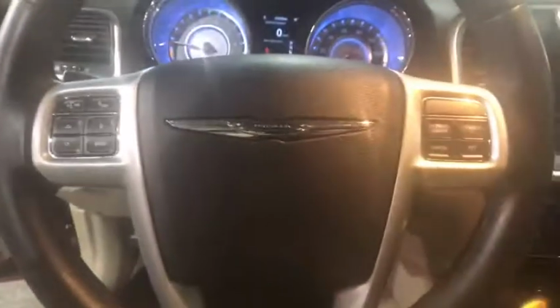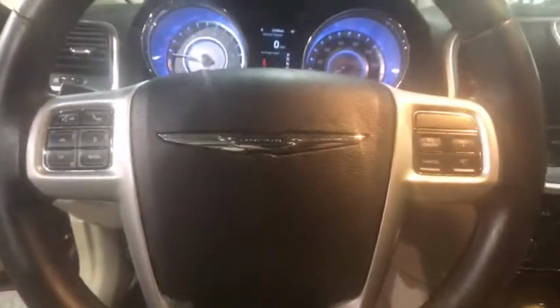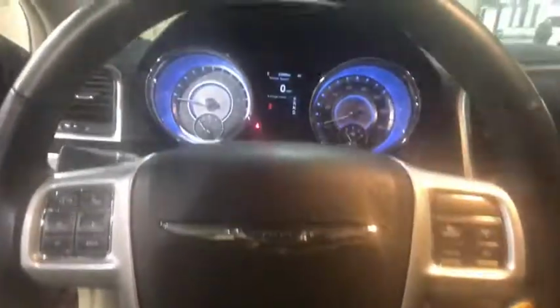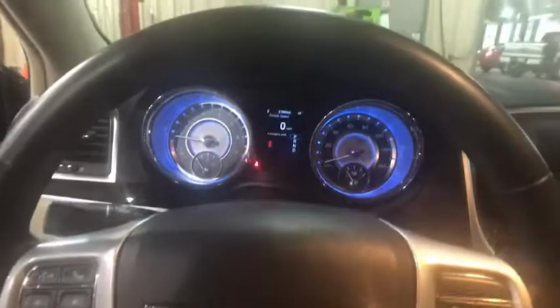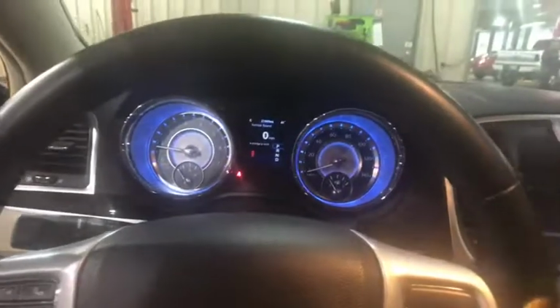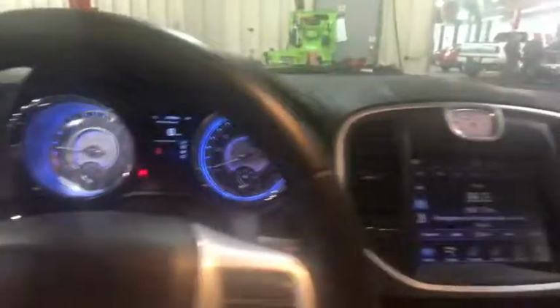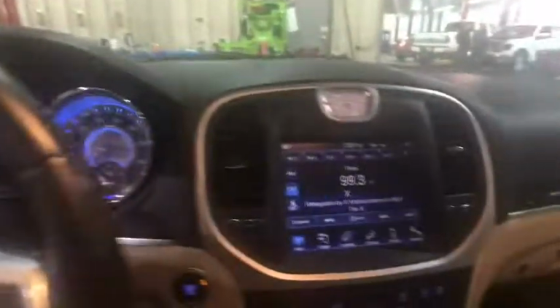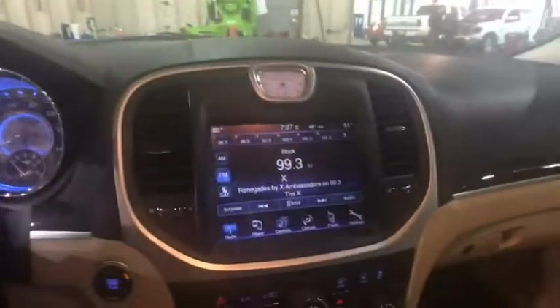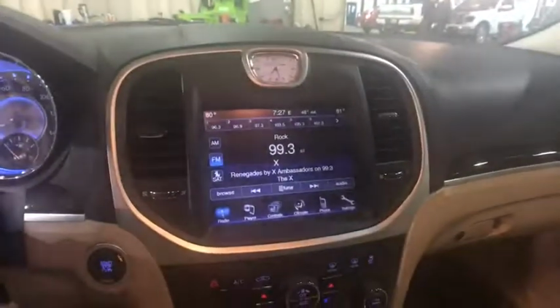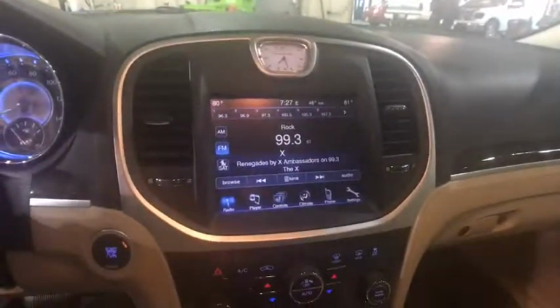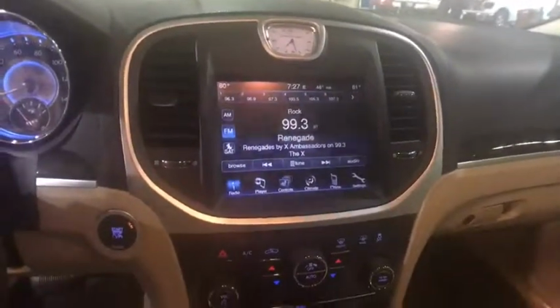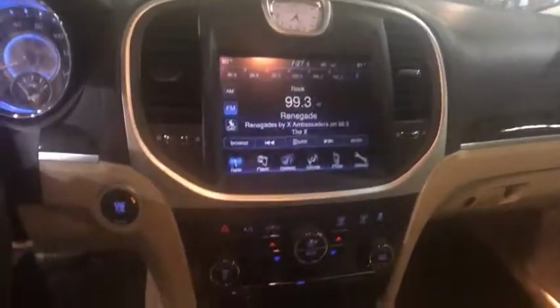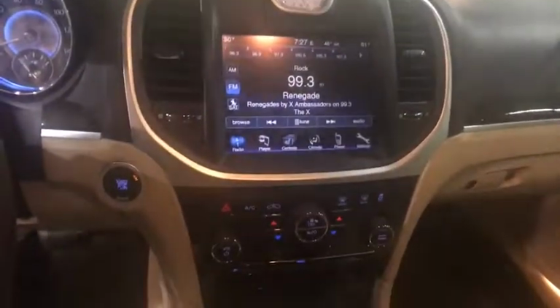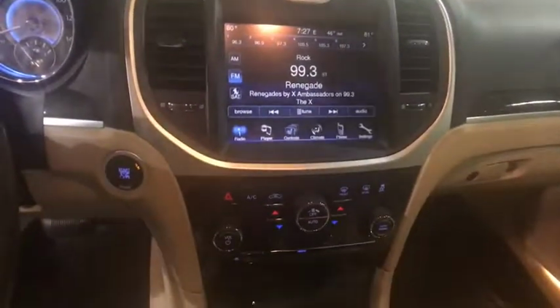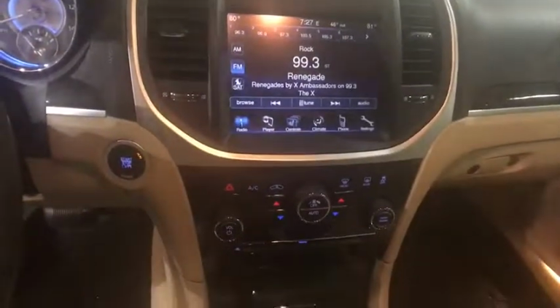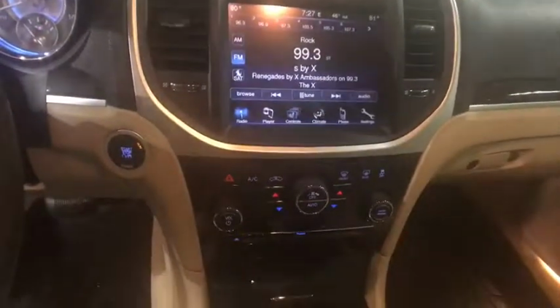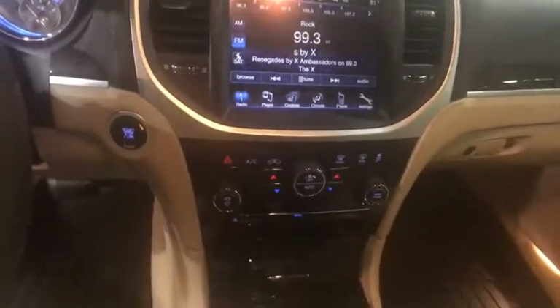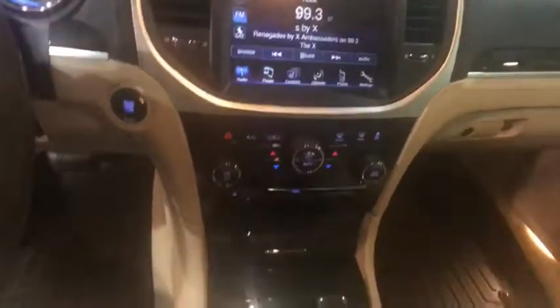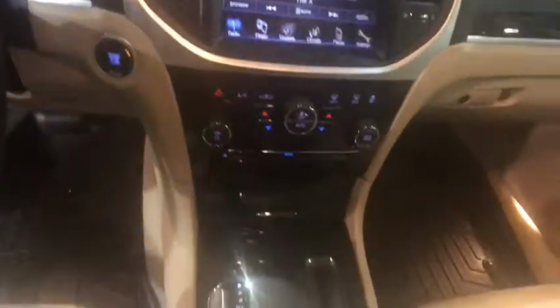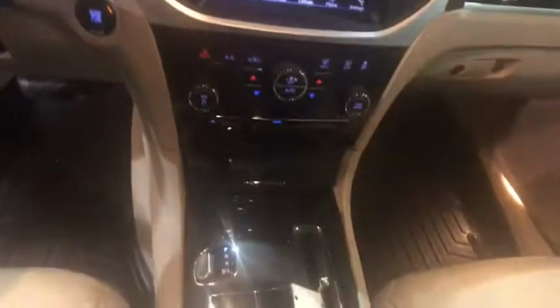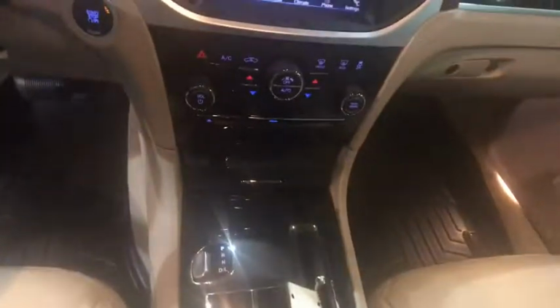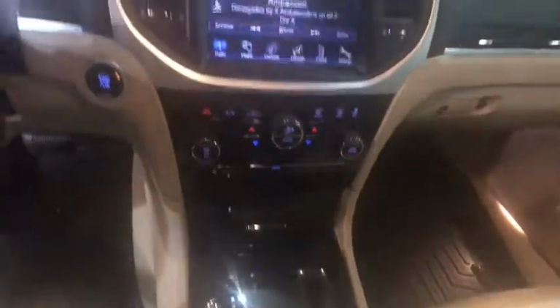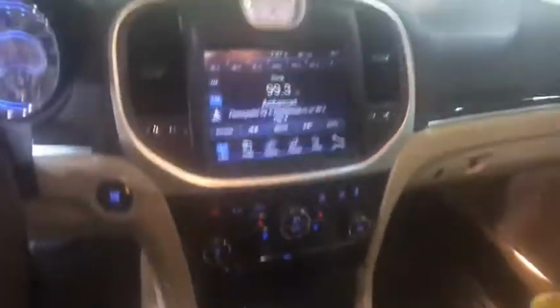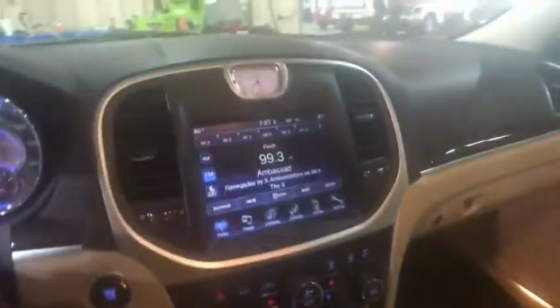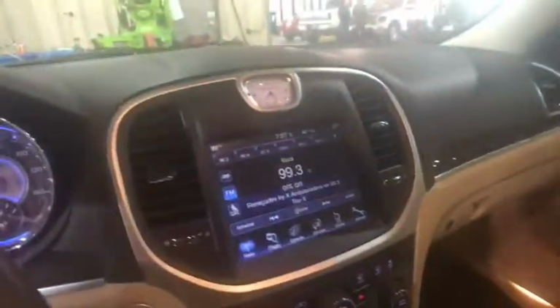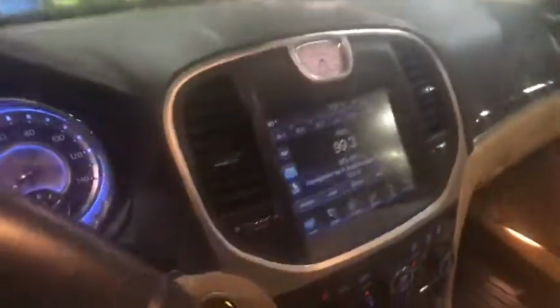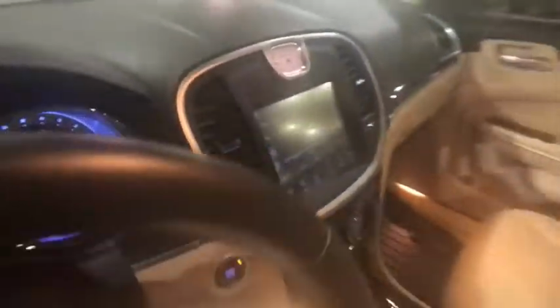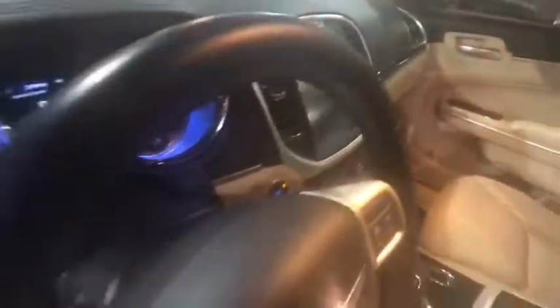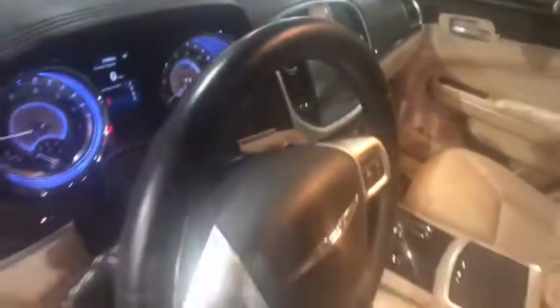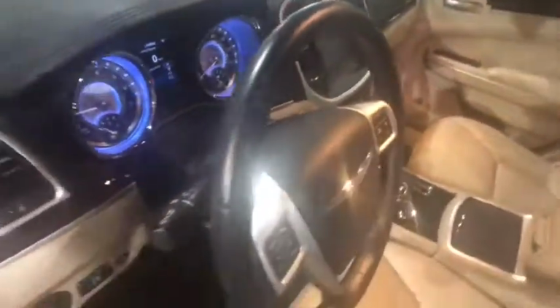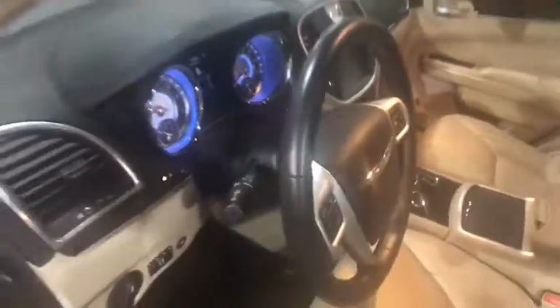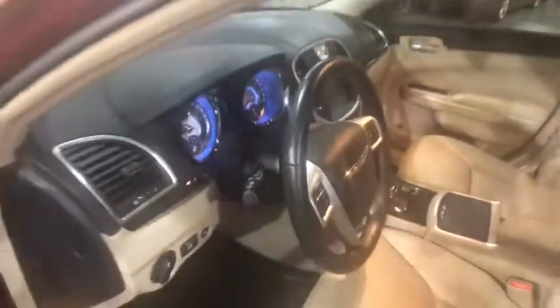Heated front seat, power locks, trip computer, Sirius satellite radio, remote keyless entry, Uconnect hands-free, brake assist, leather seats, tachometer.